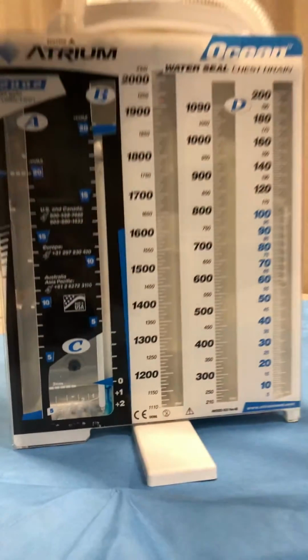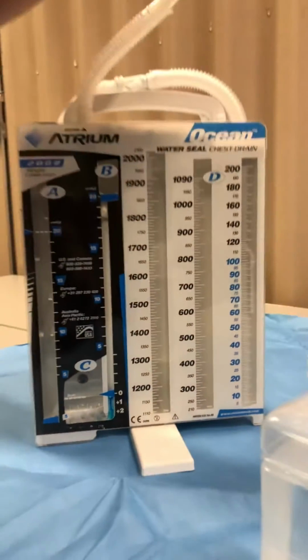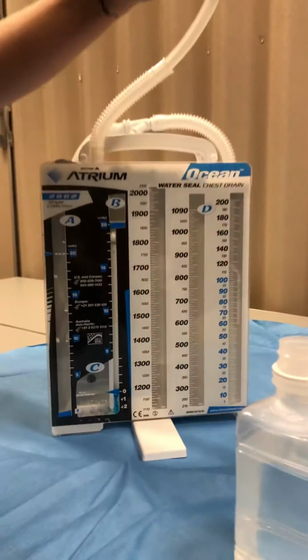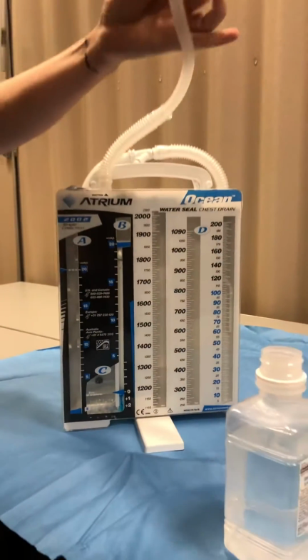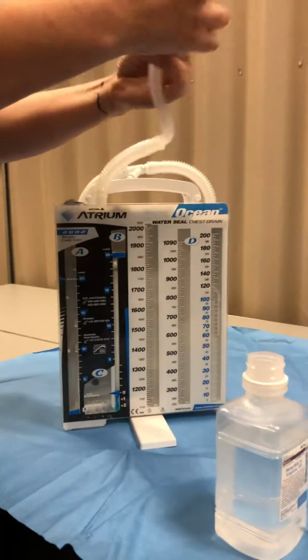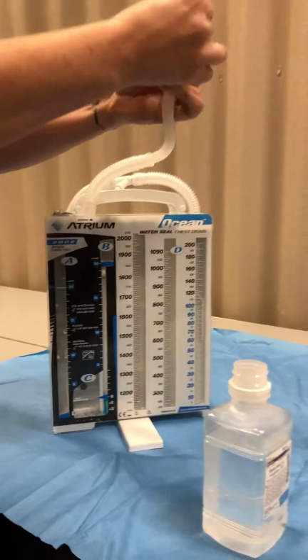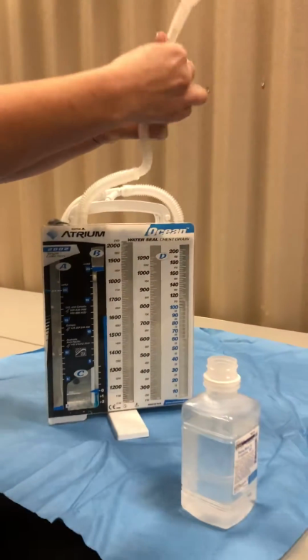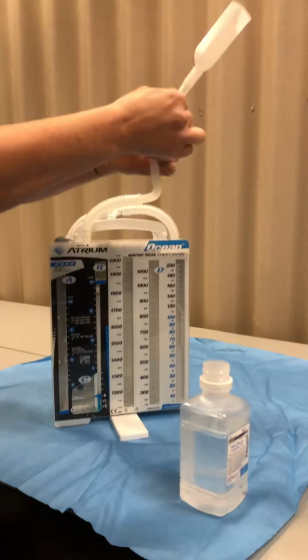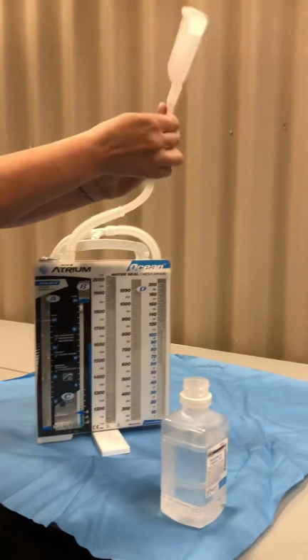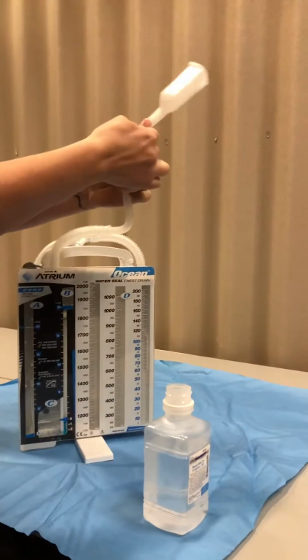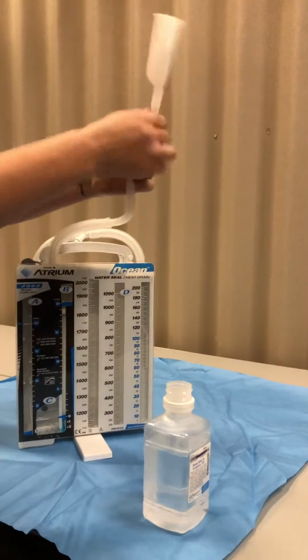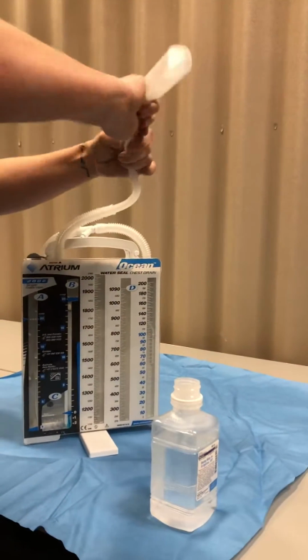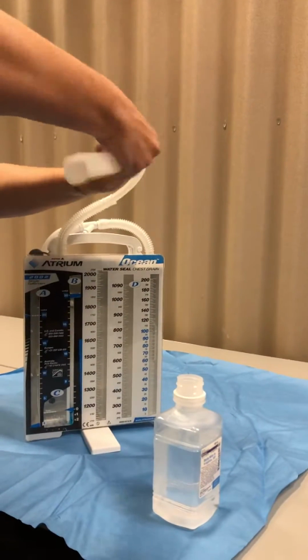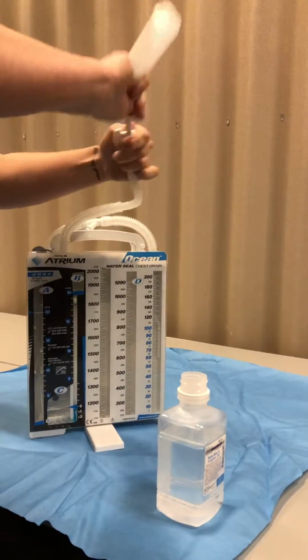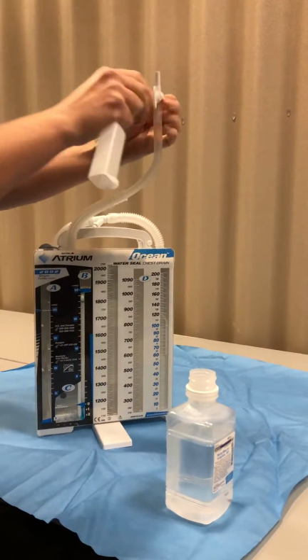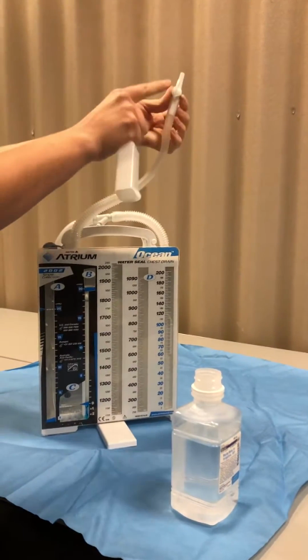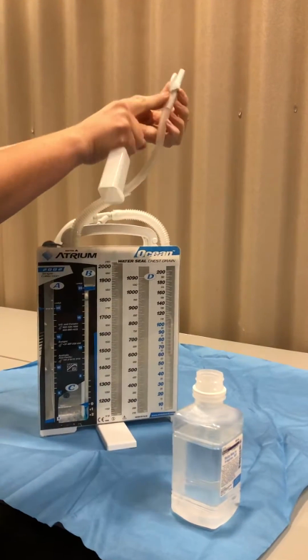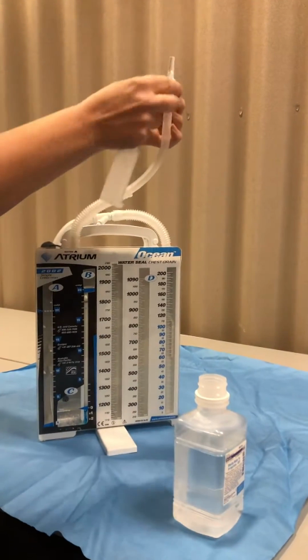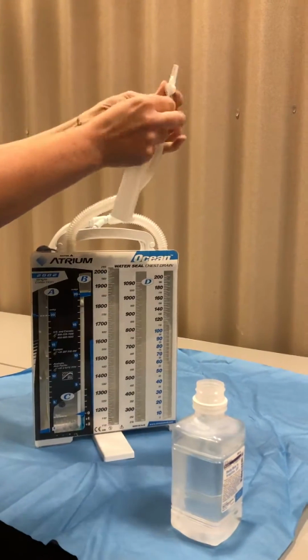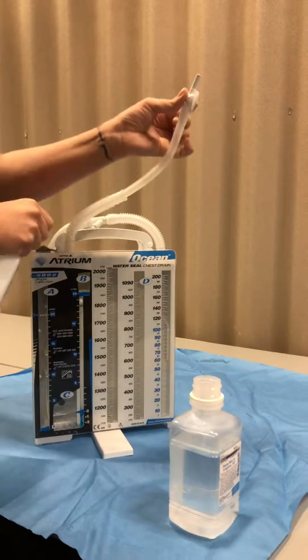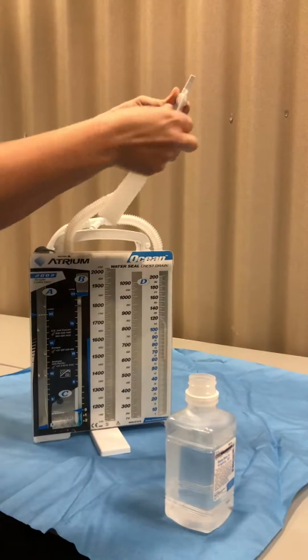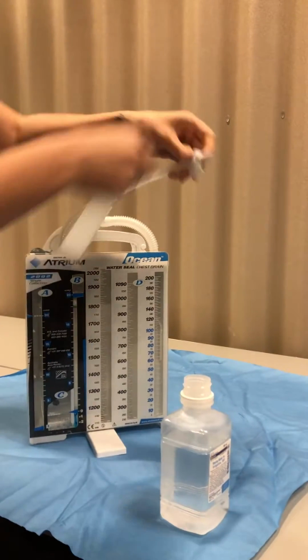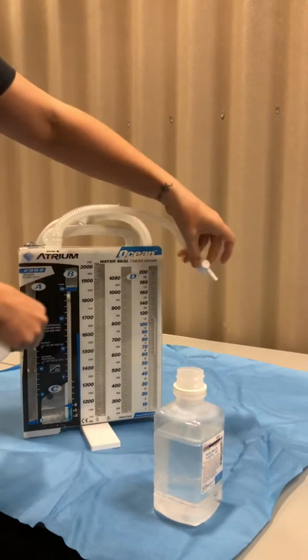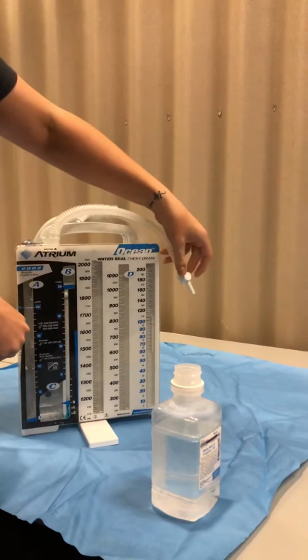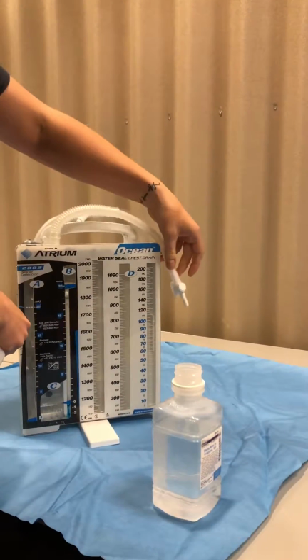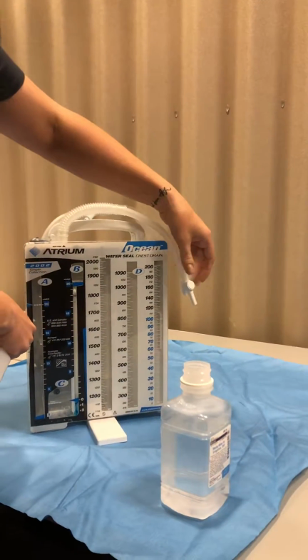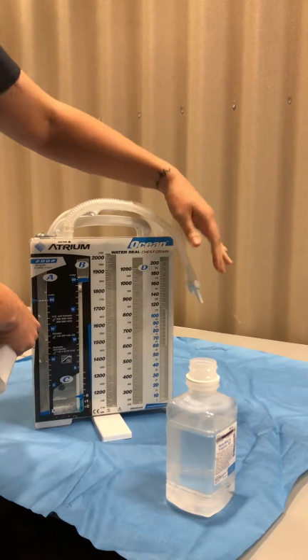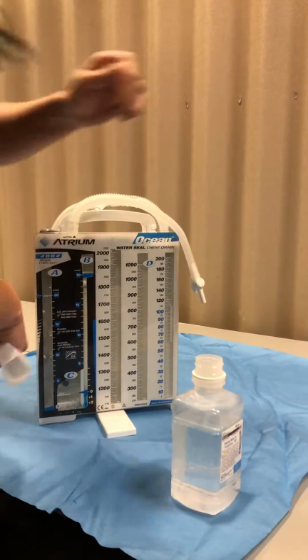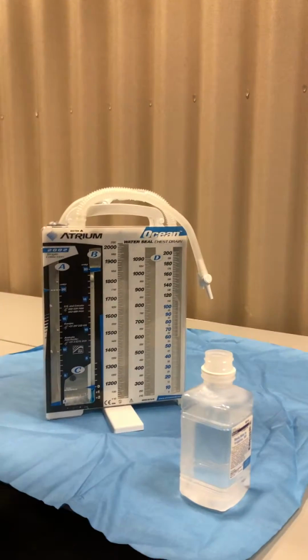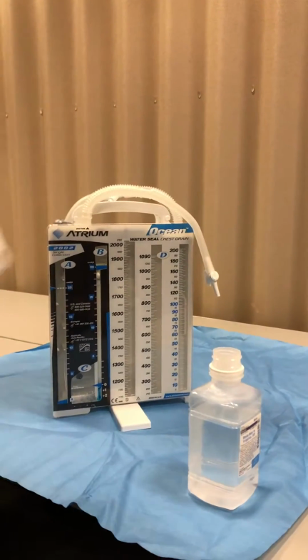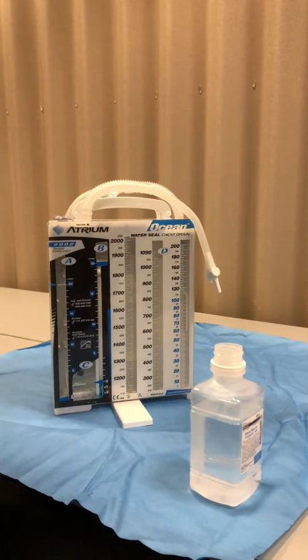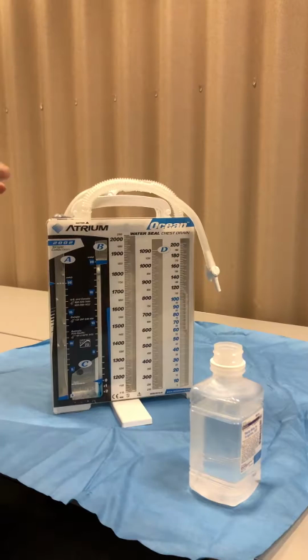Next, here is a little trick: you can take this off right here and leave this open. That has to stay open because that is where we're going to hook up suction later.